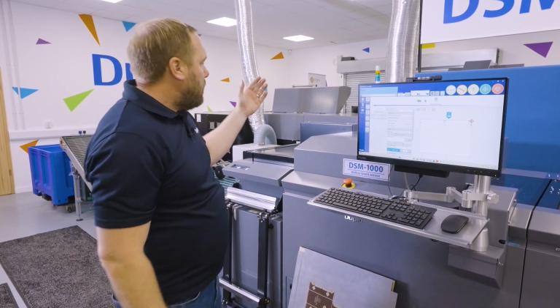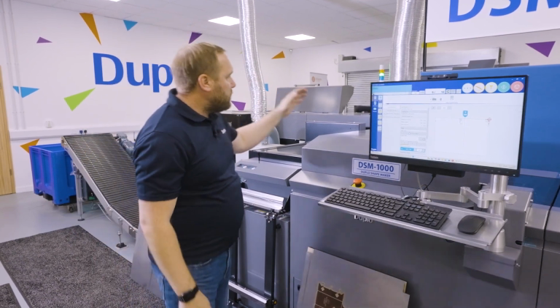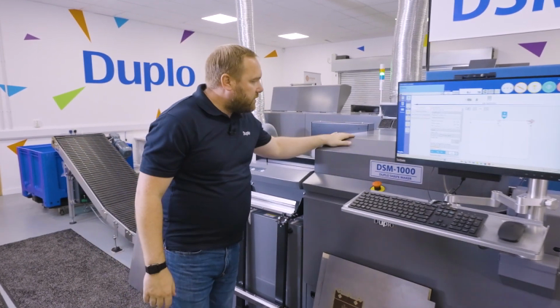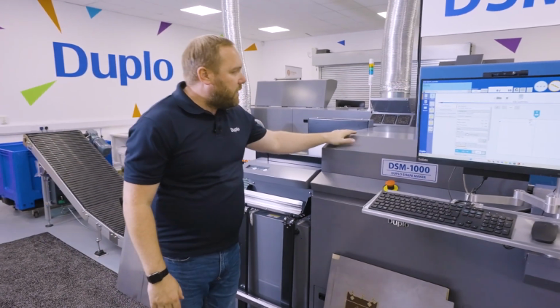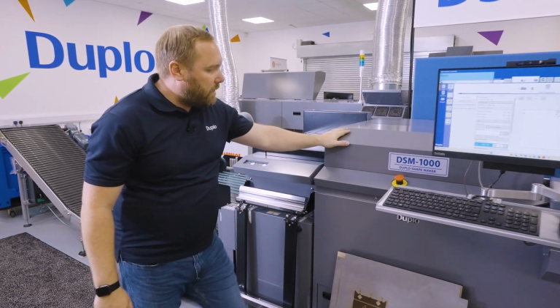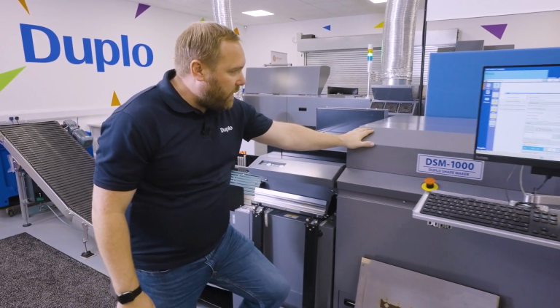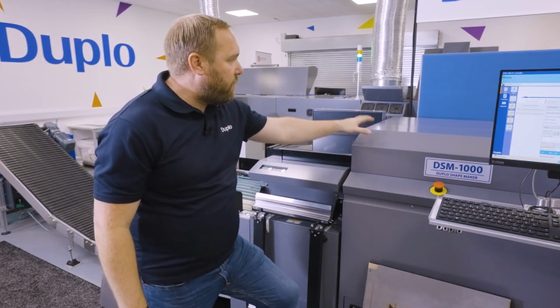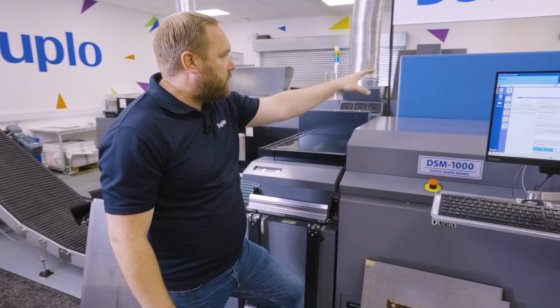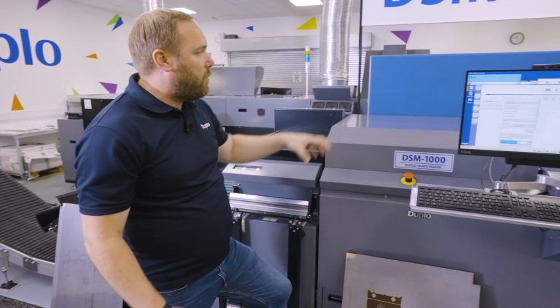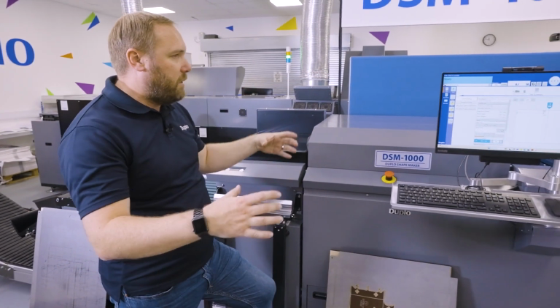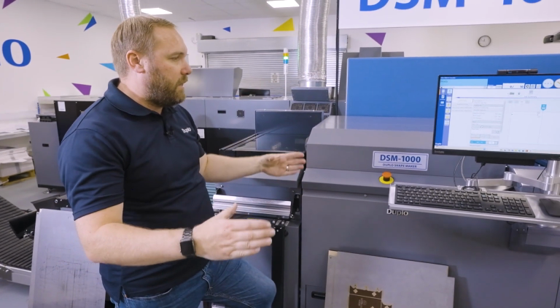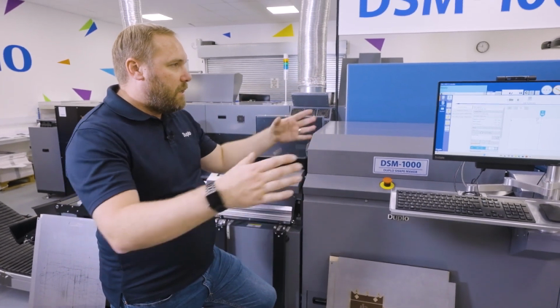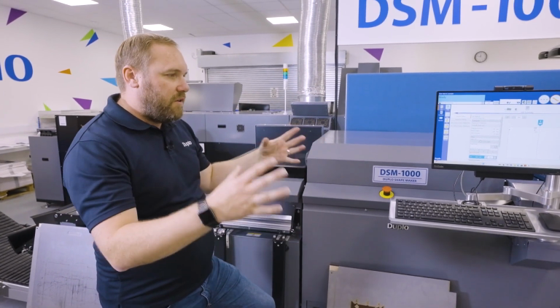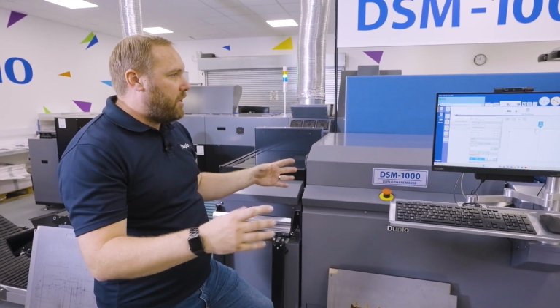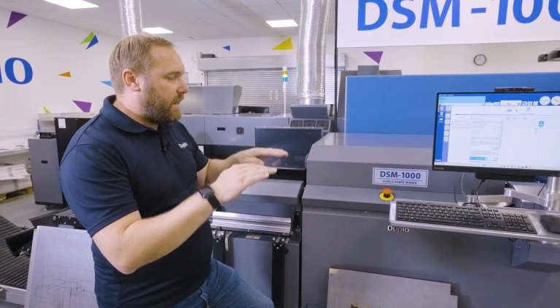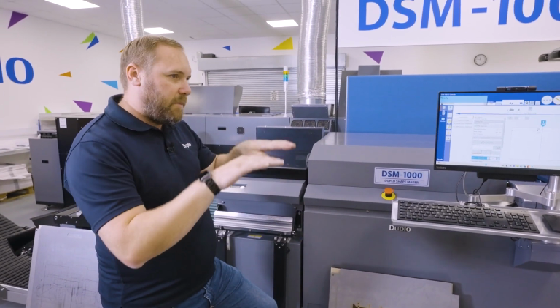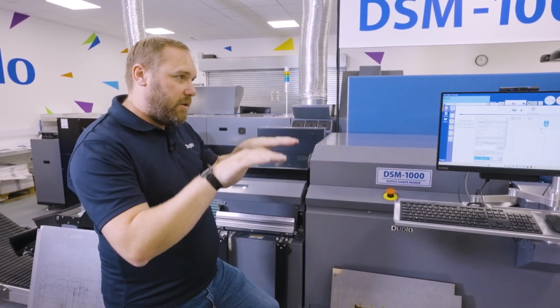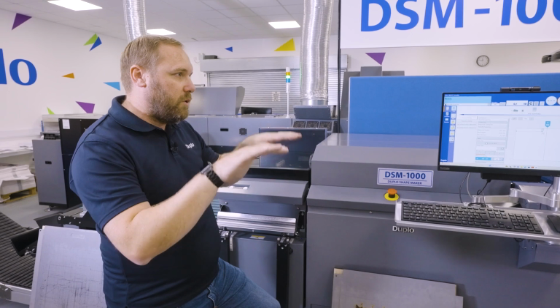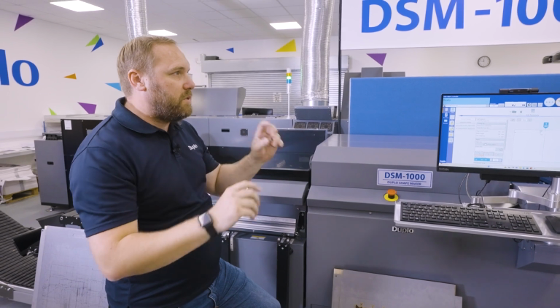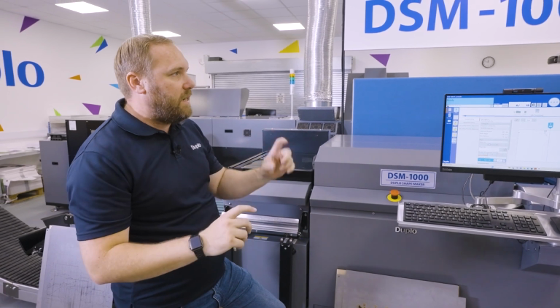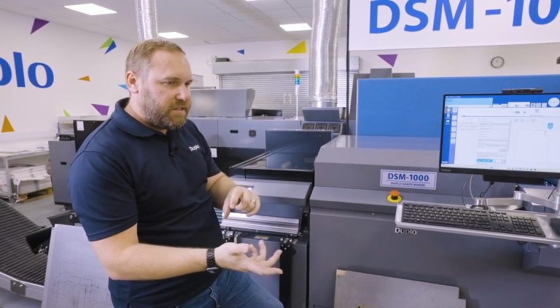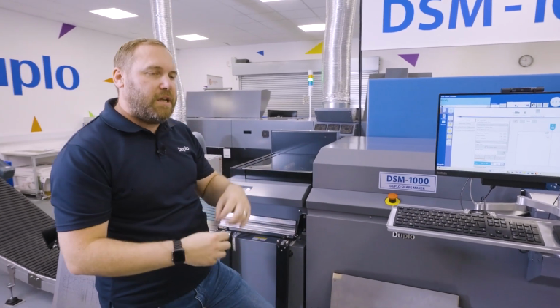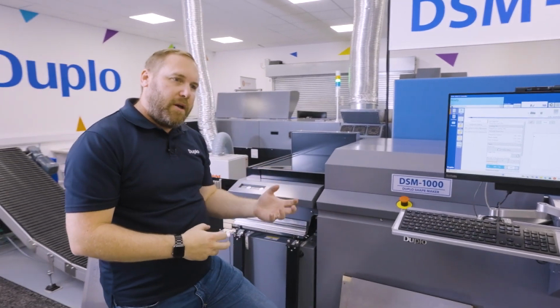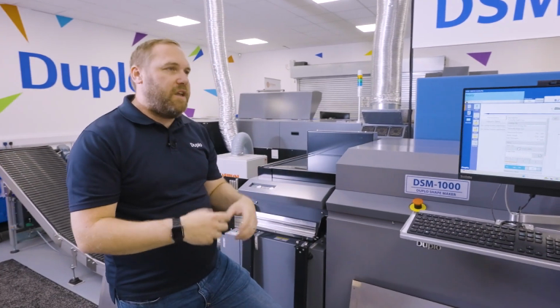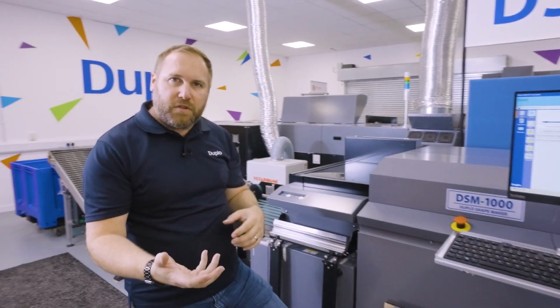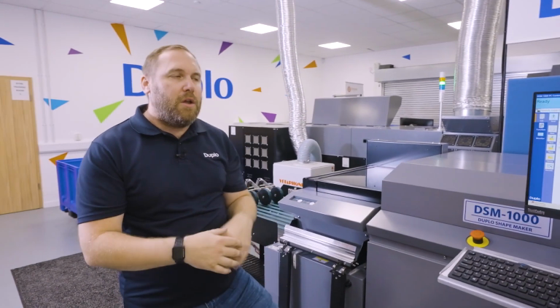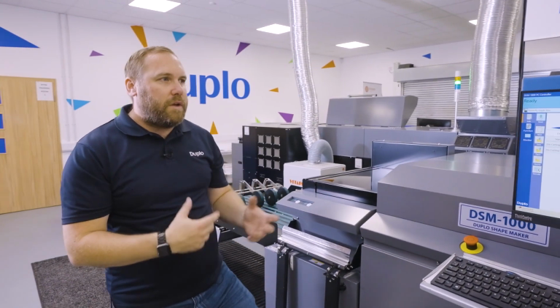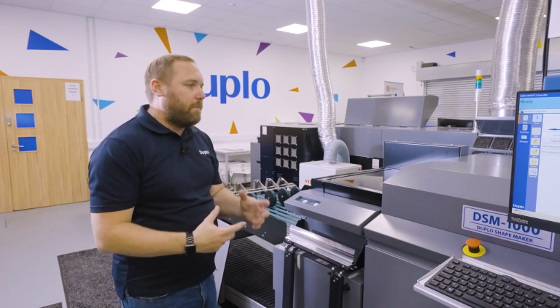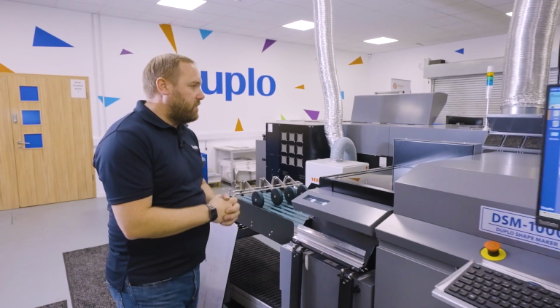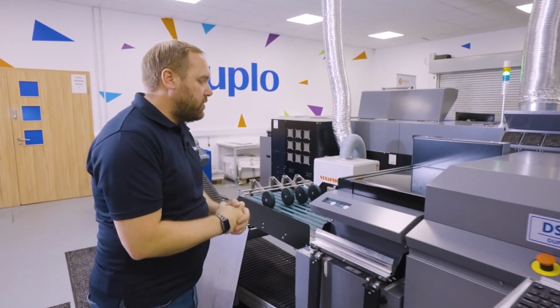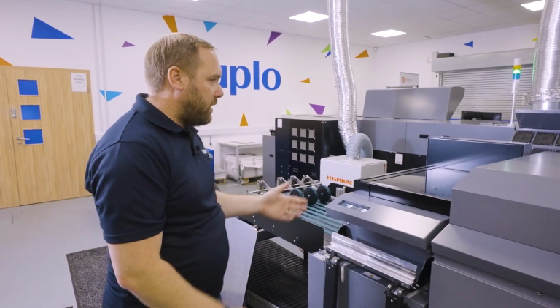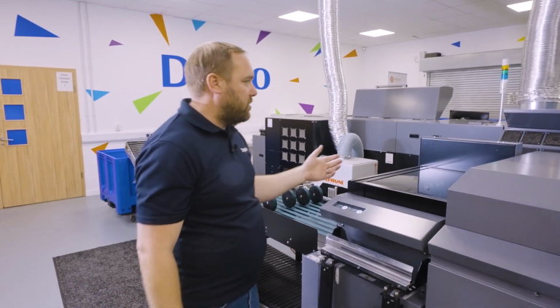Moving on to our cutting unit — in here we have four motors working independently, driving the pressure. This allows us to make nice small adjustments when needed for kiss cutting, perforating, embossing, and all those applications you can do on a die cutting machine.